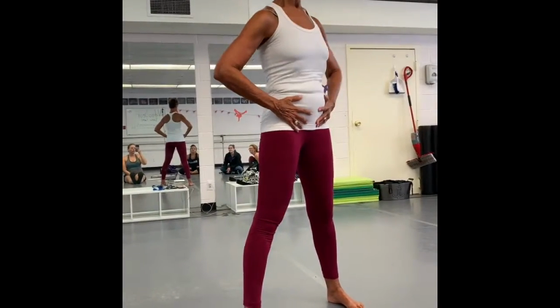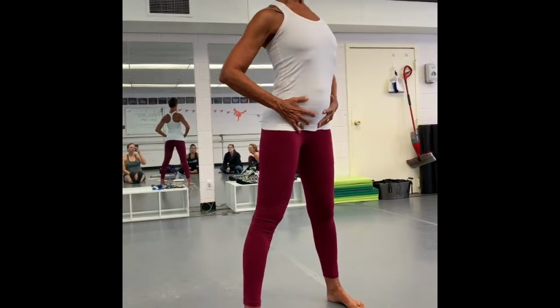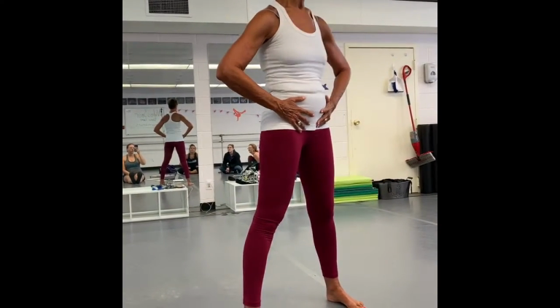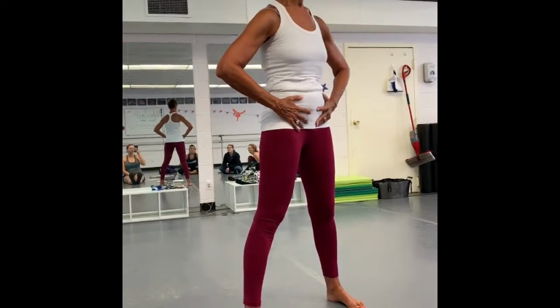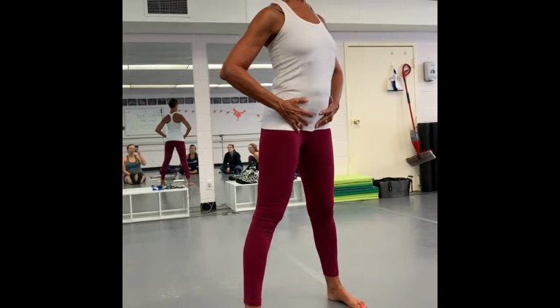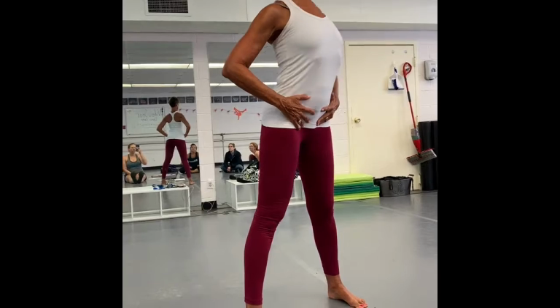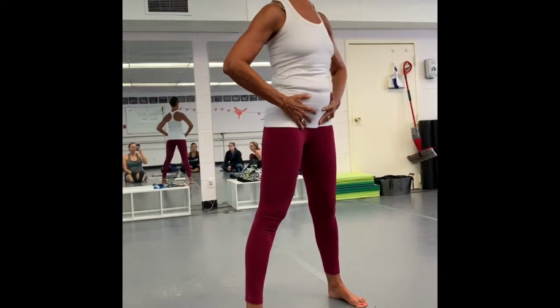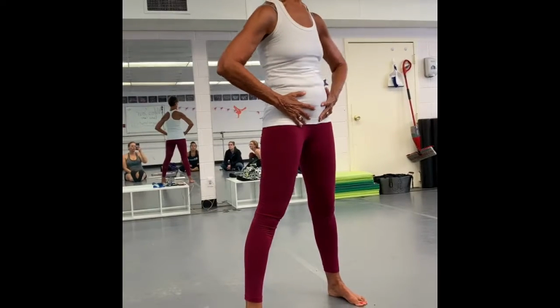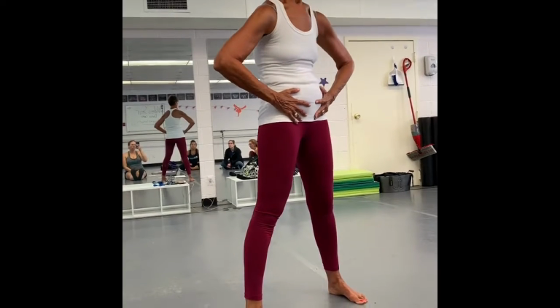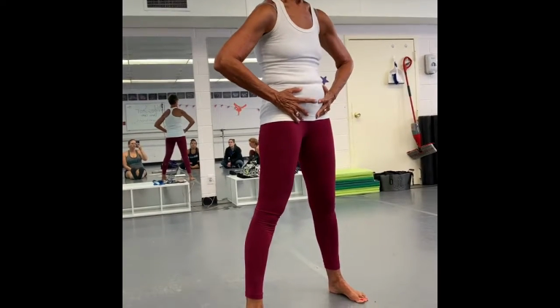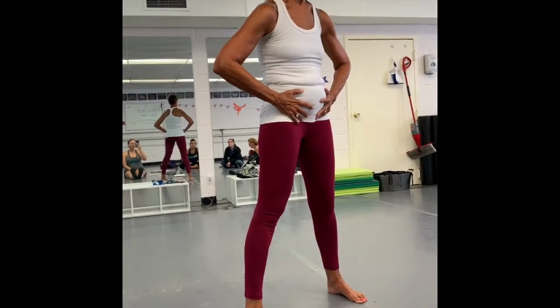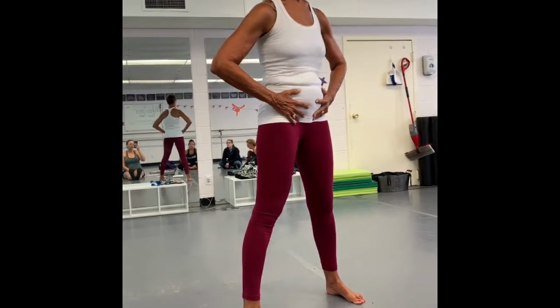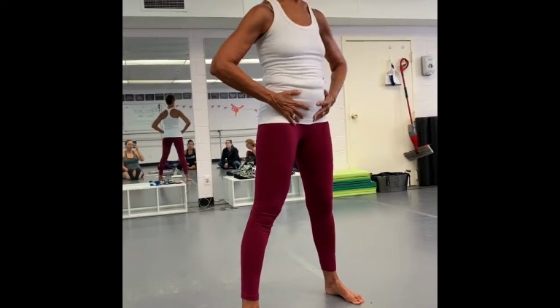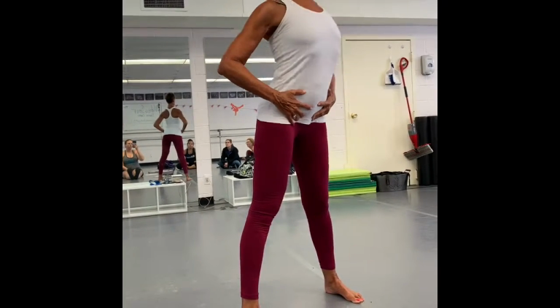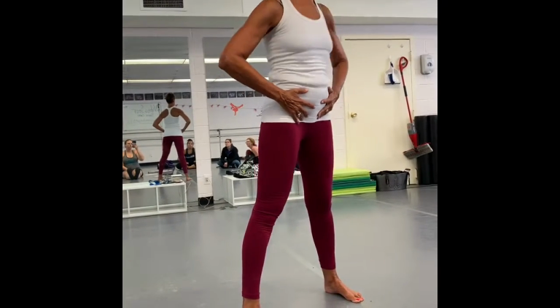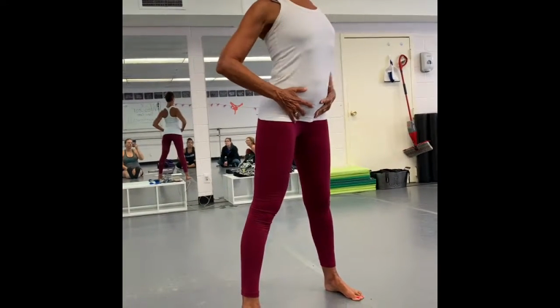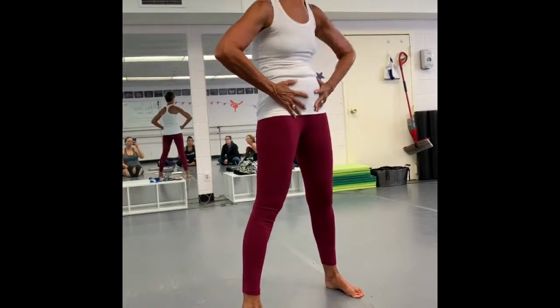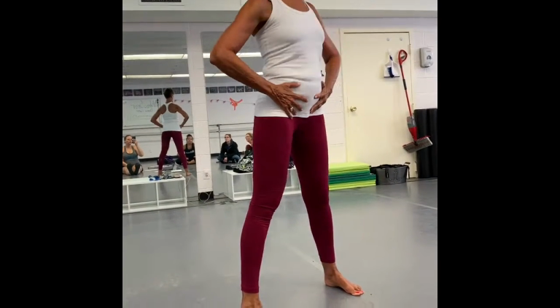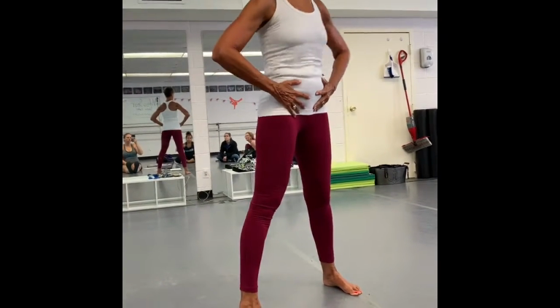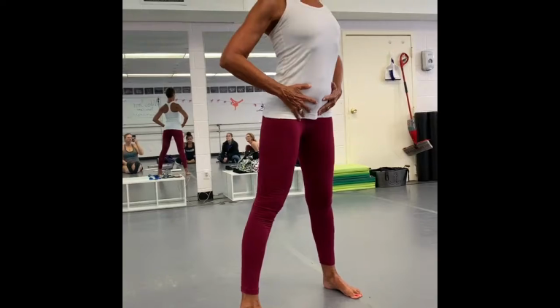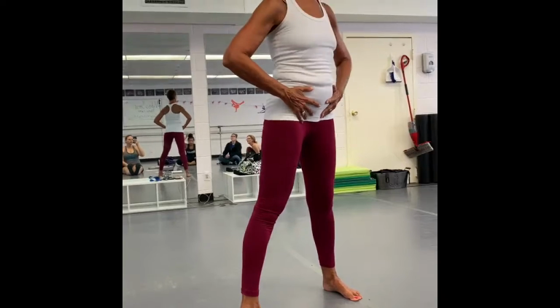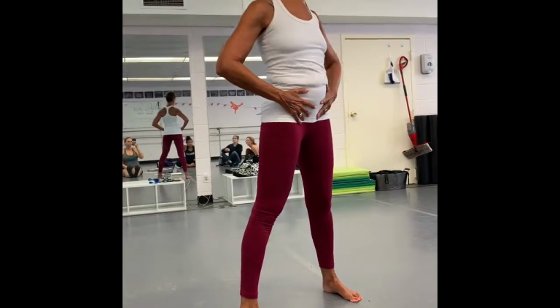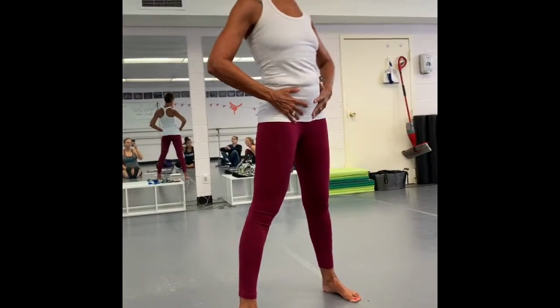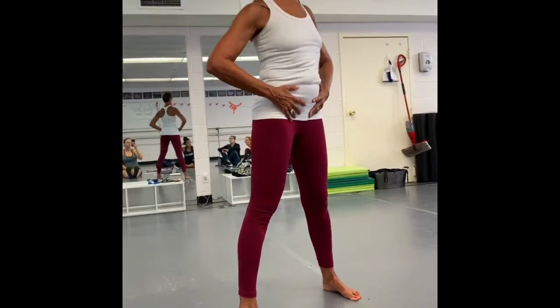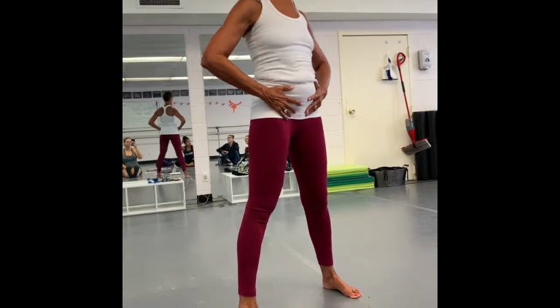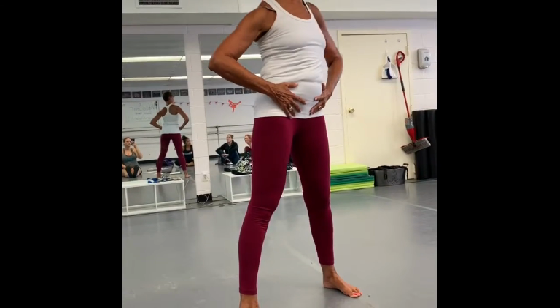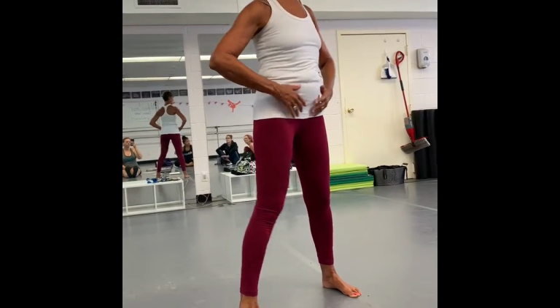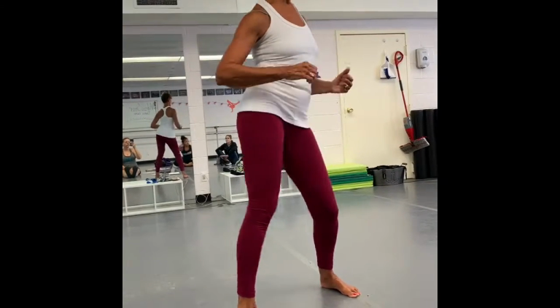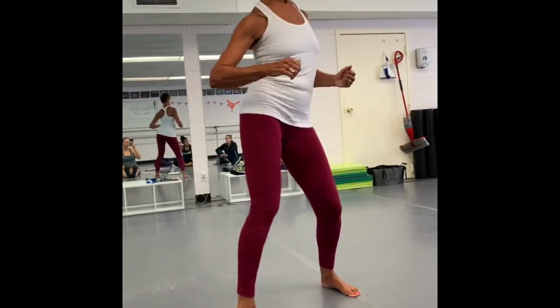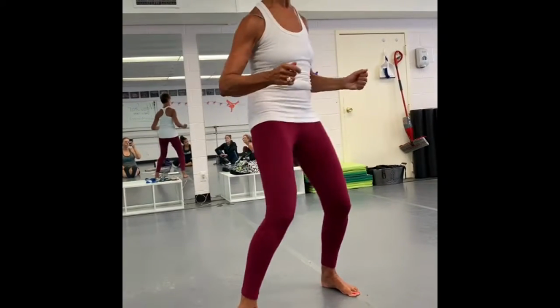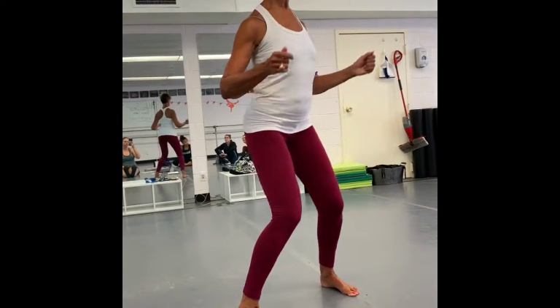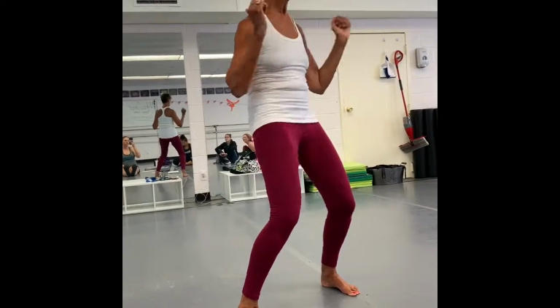You teach them singles, then you teach them doubles. Then you teach them yam bum bum, yam bum bum — same thing side, yam bum bum — same thing with the hips, yam bum bum.